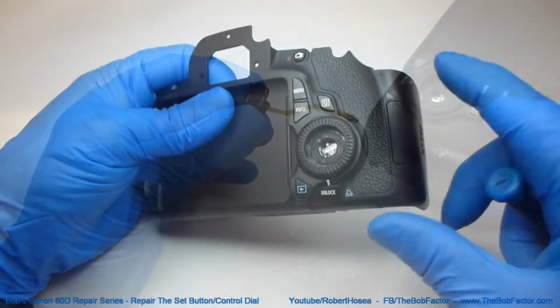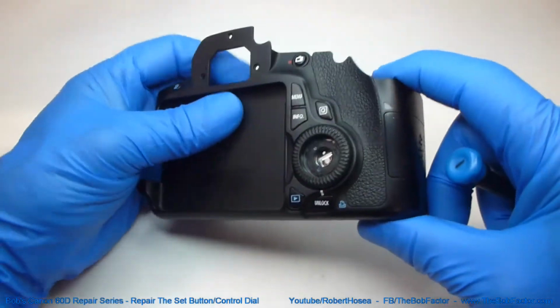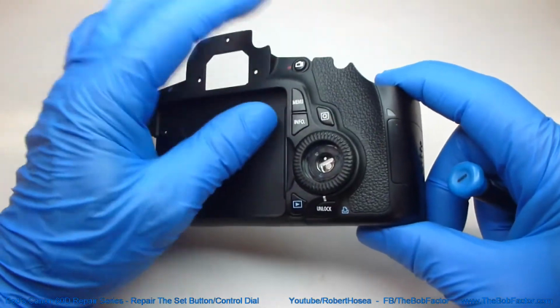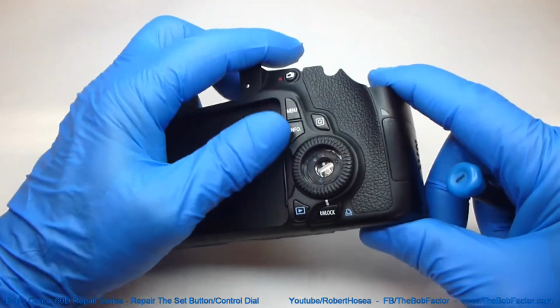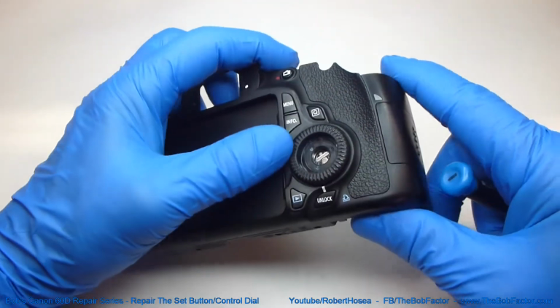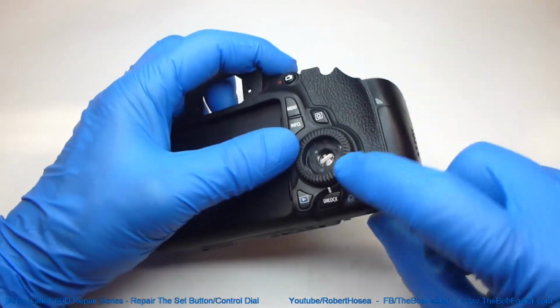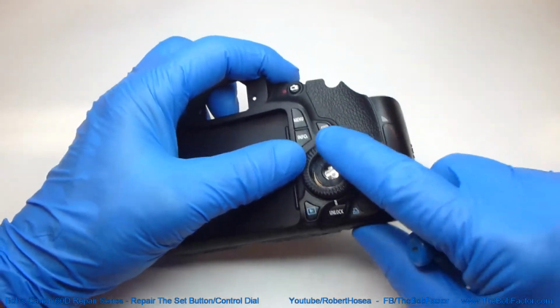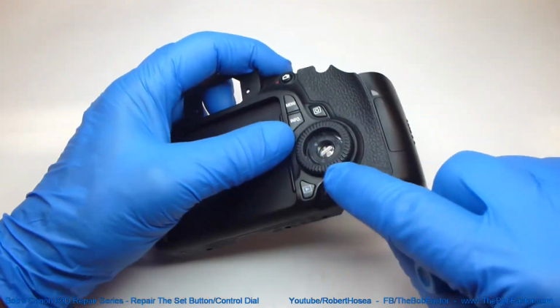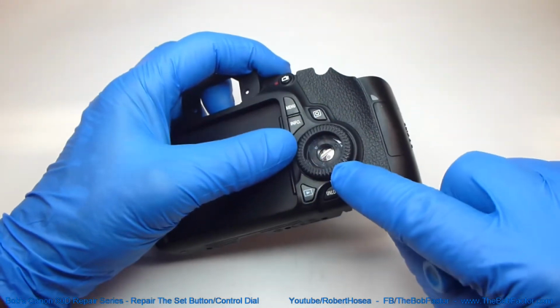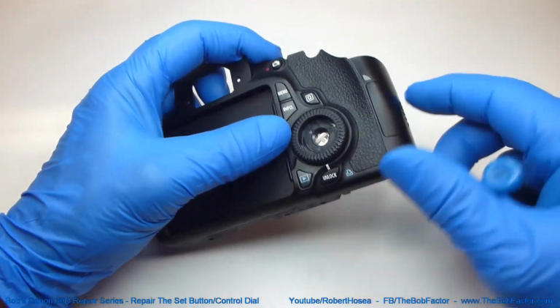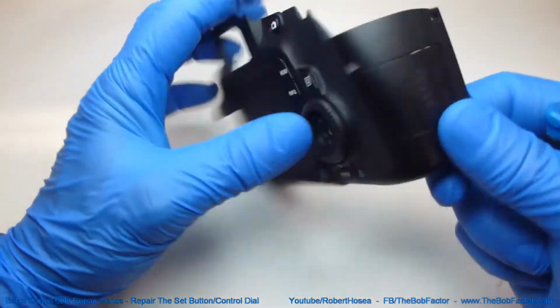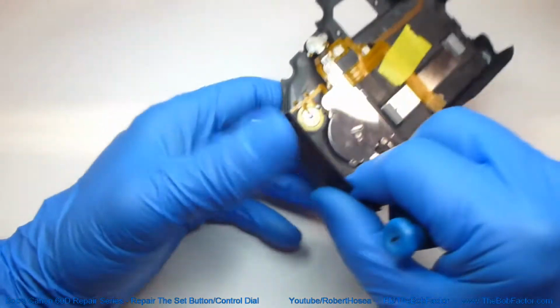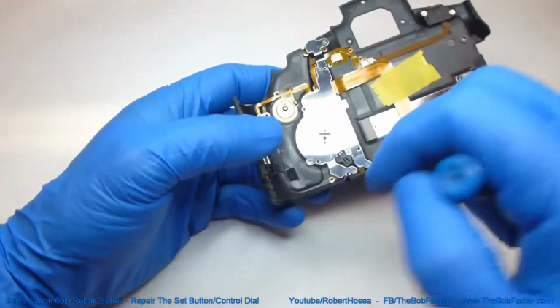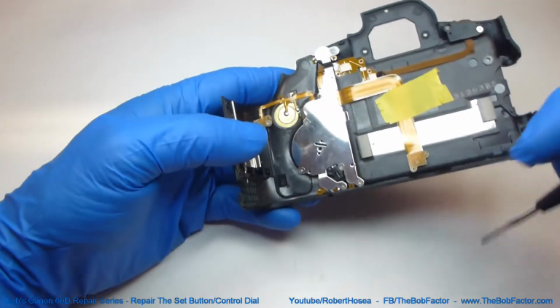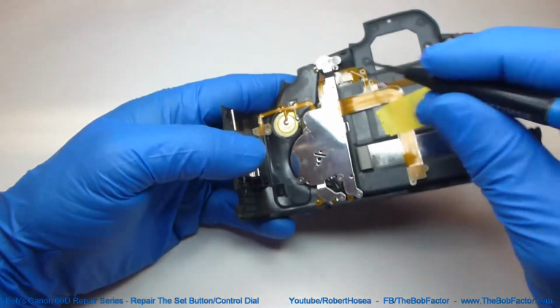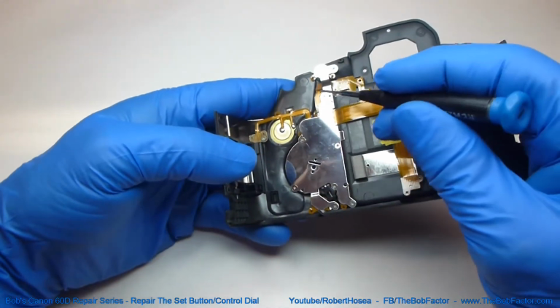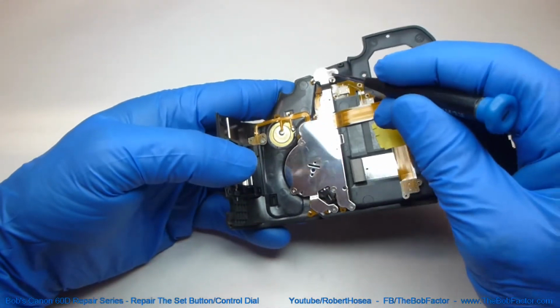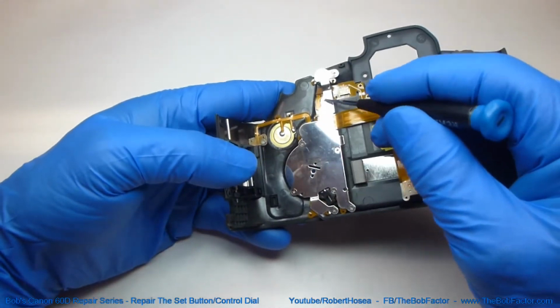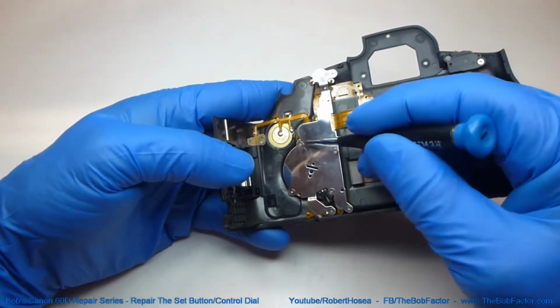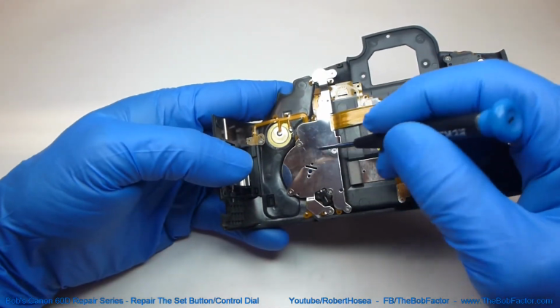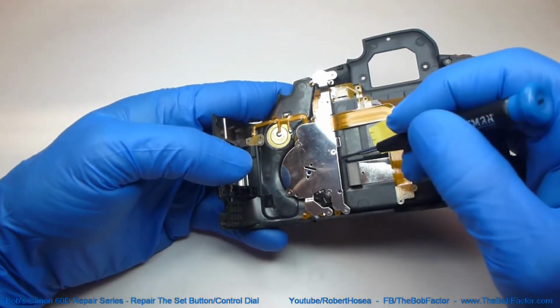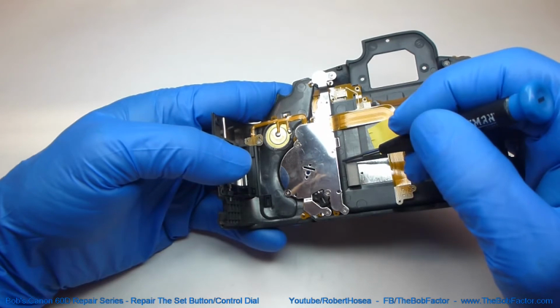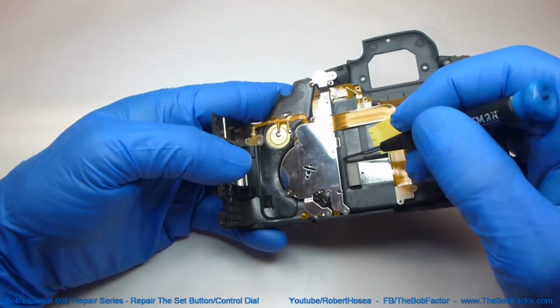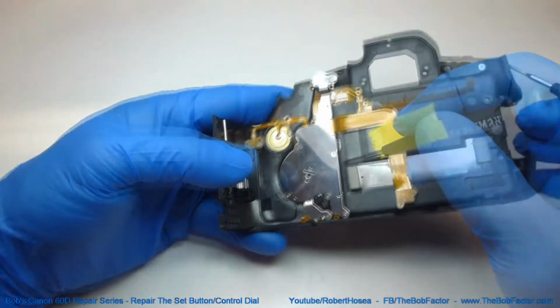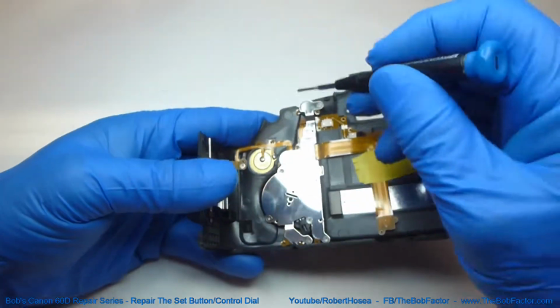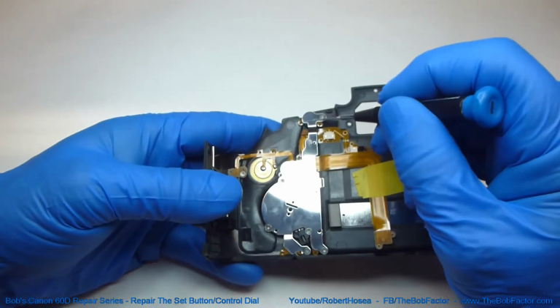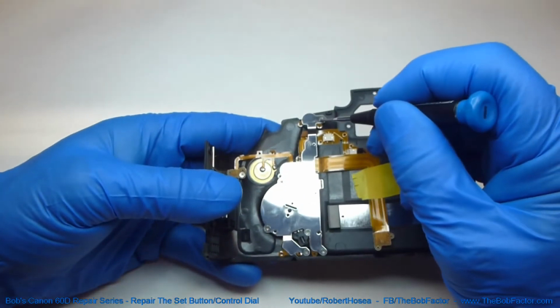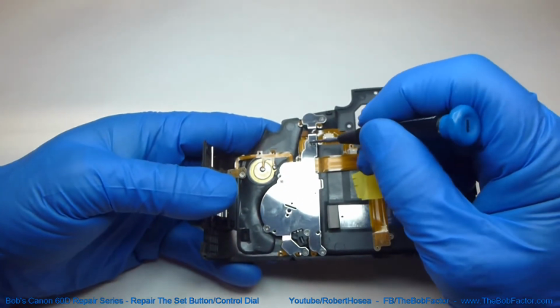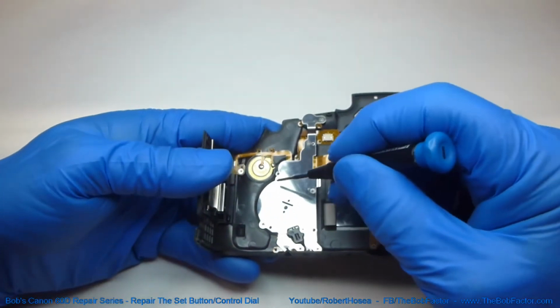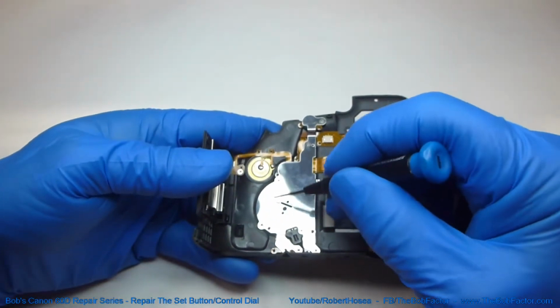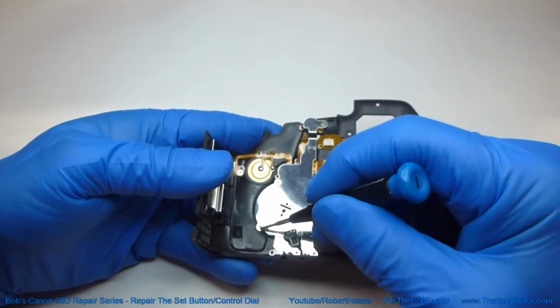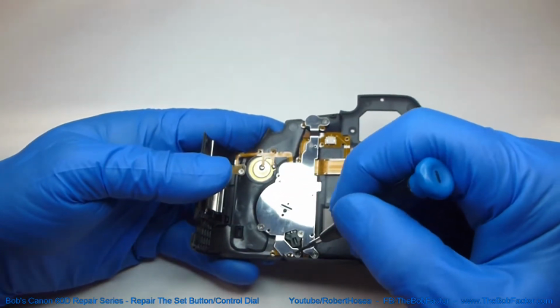To work on the quick control dial, which is this part right here, we're going to have to do a little more work. There are quite a few screws on the backside that we'll have to take out. We'll start by taking out all the screws that go through this metal plate.